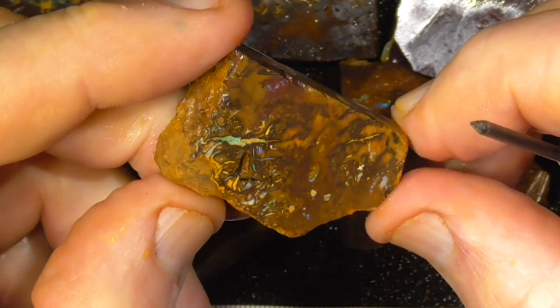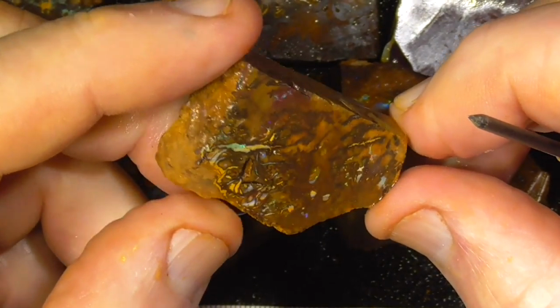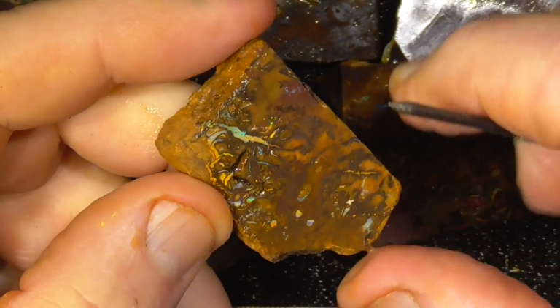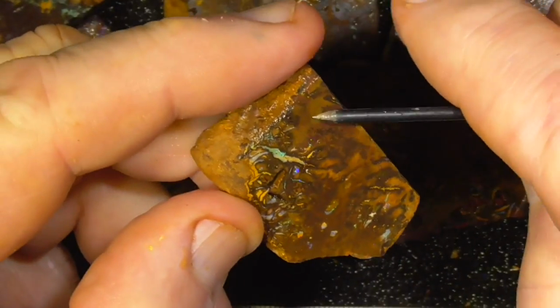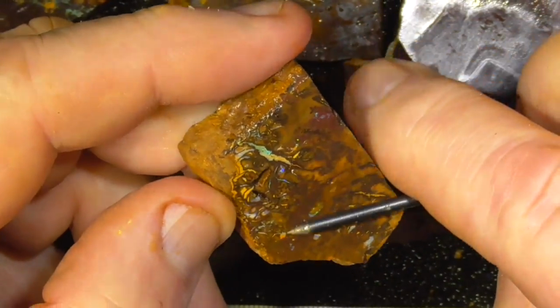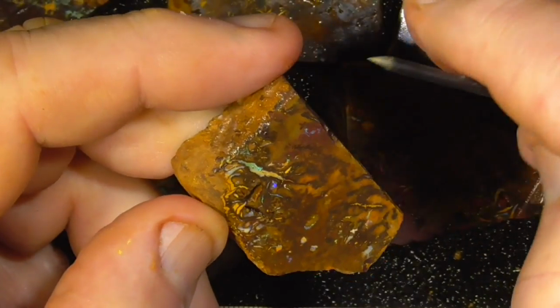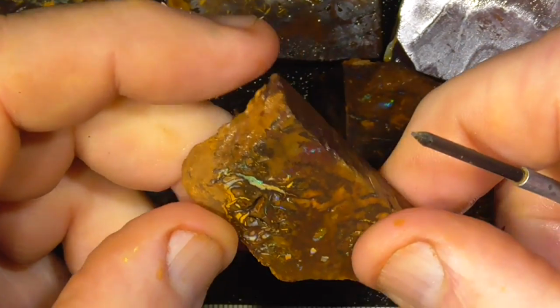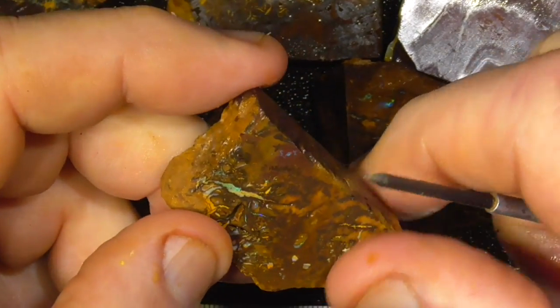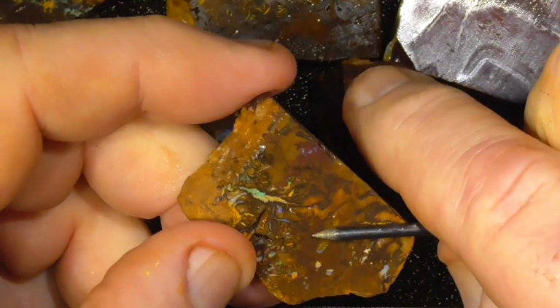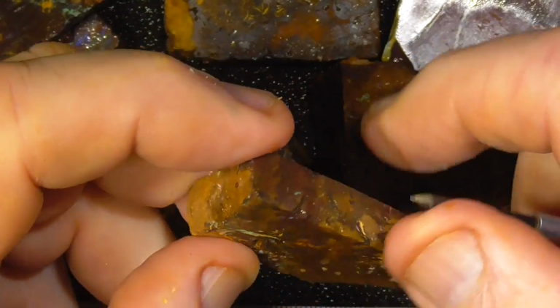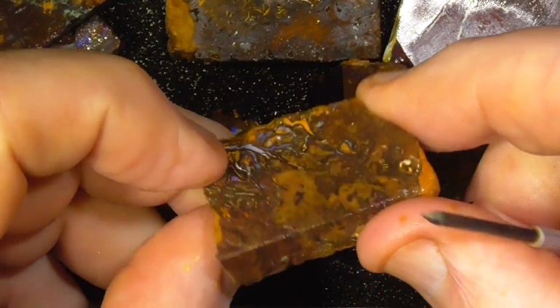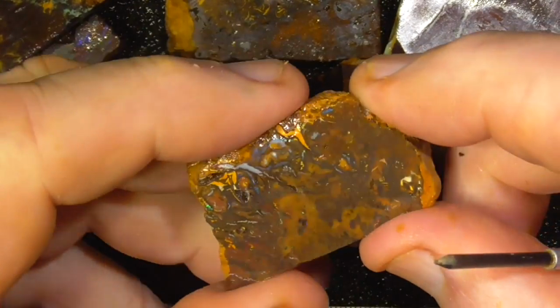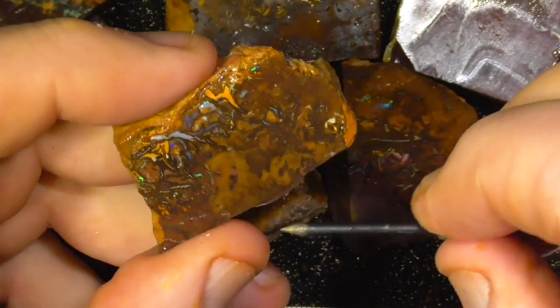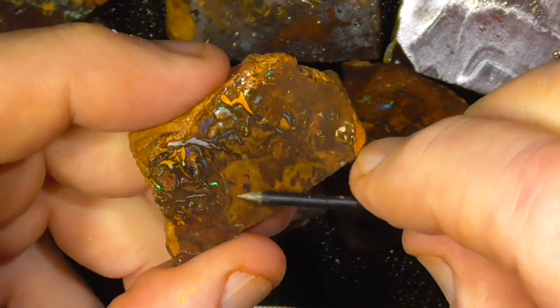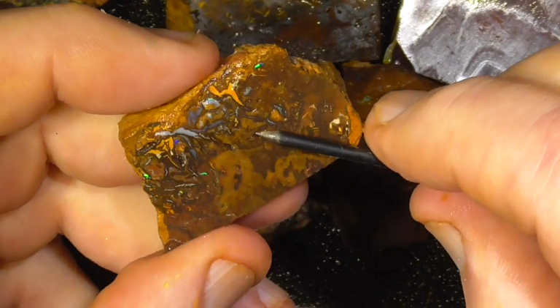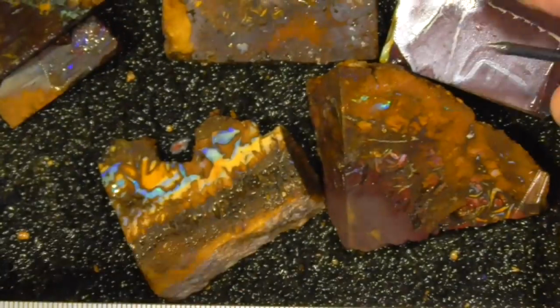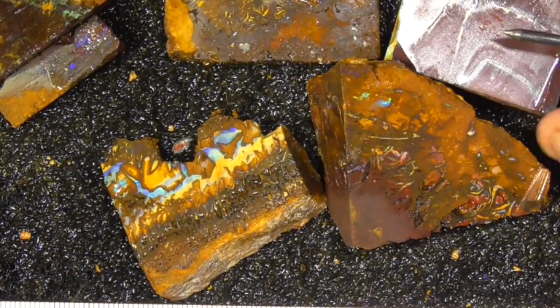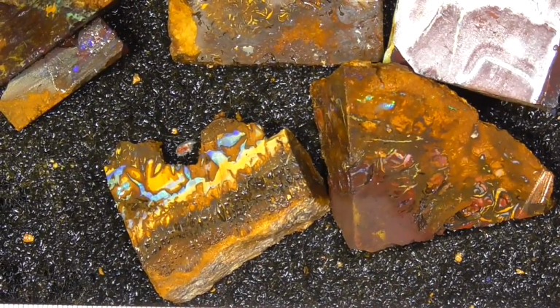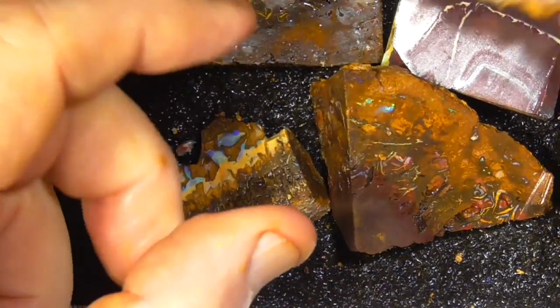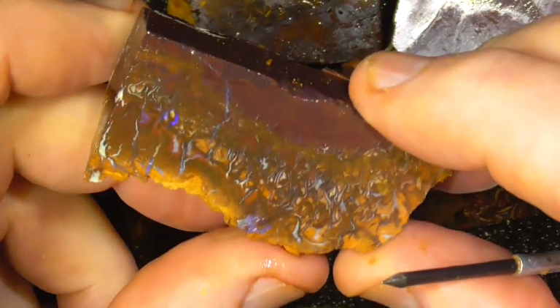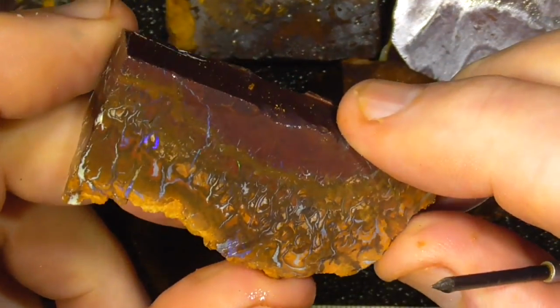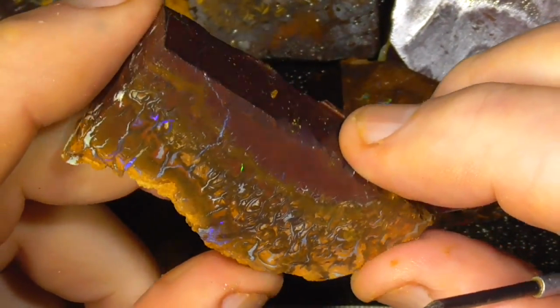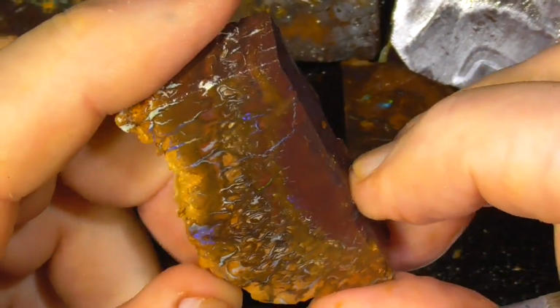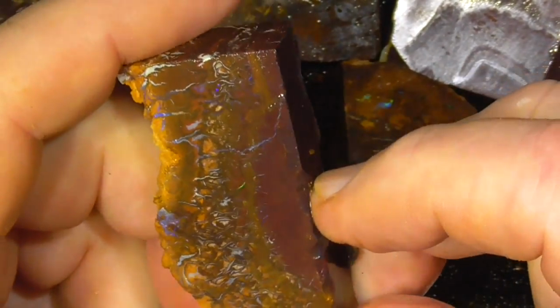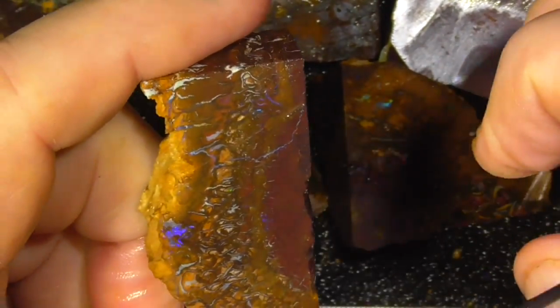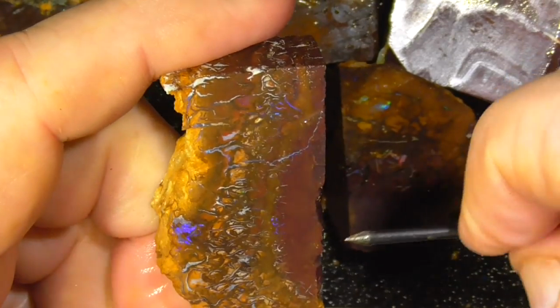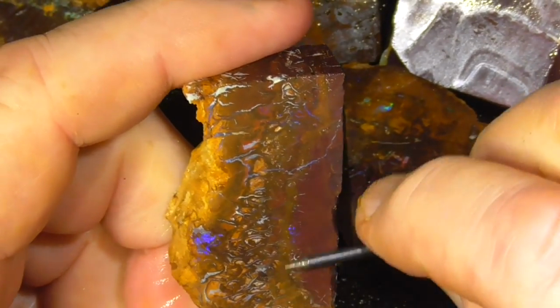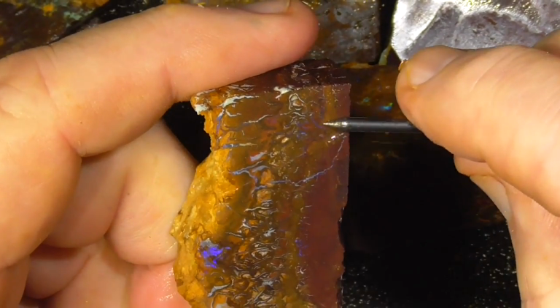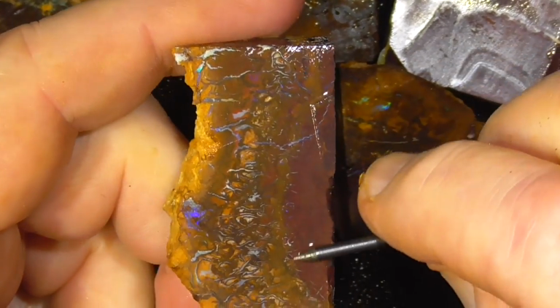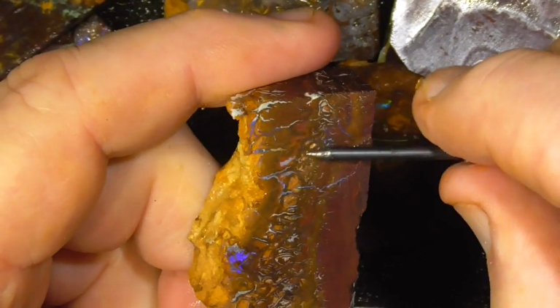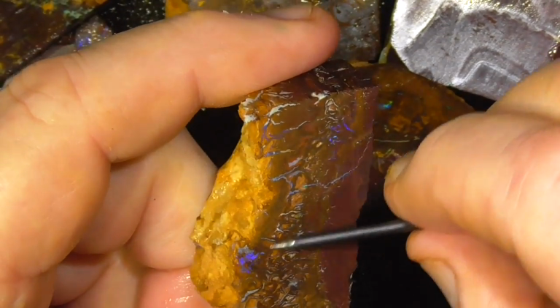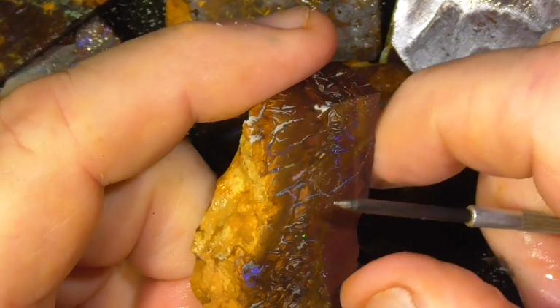Green's showing there. Colour through it. Little sparkles. Quite a few spots. Colour through a lot of this.